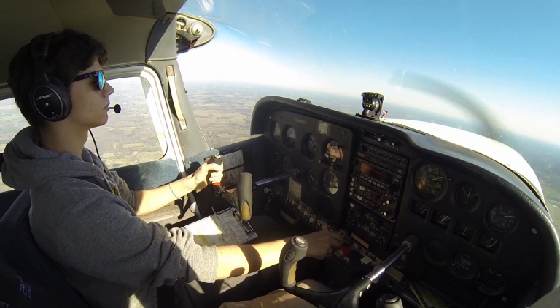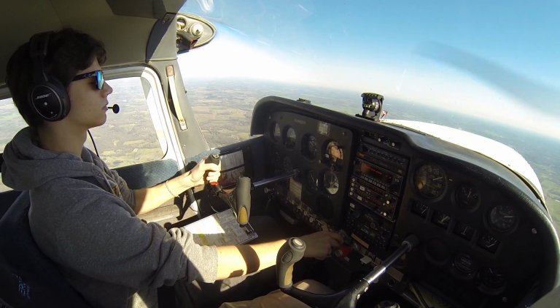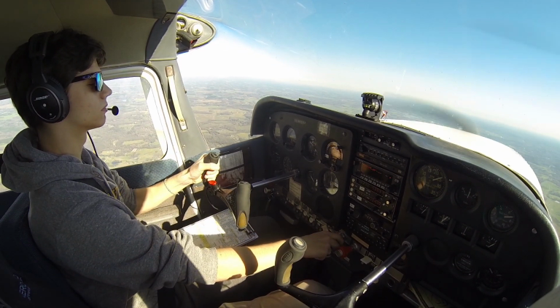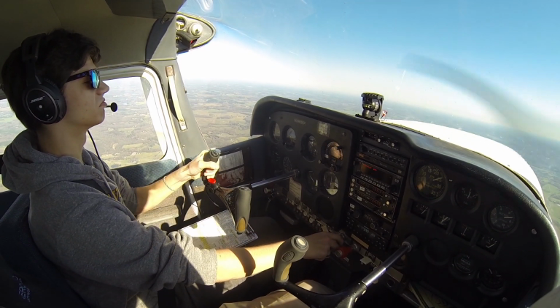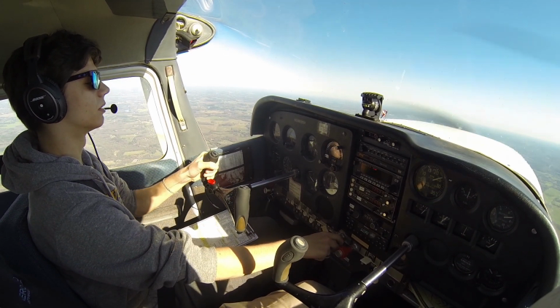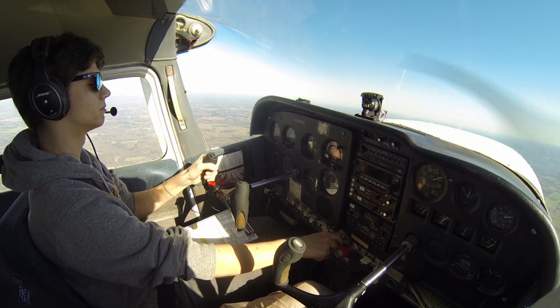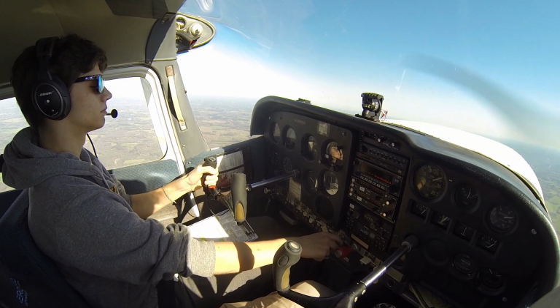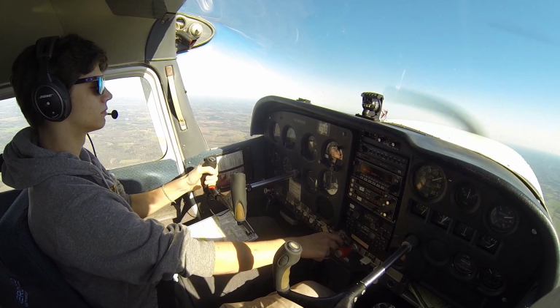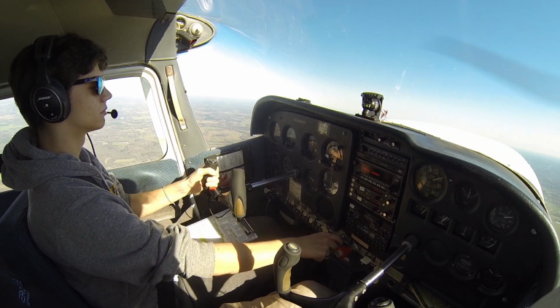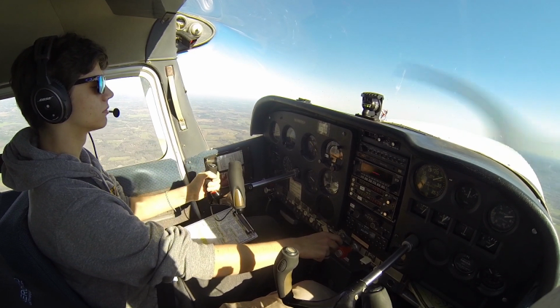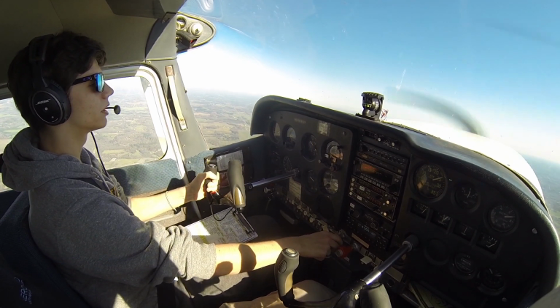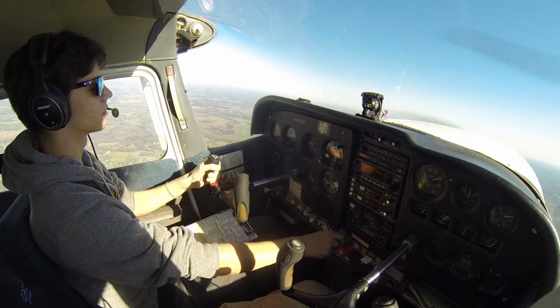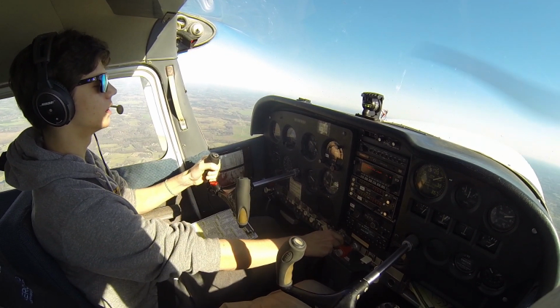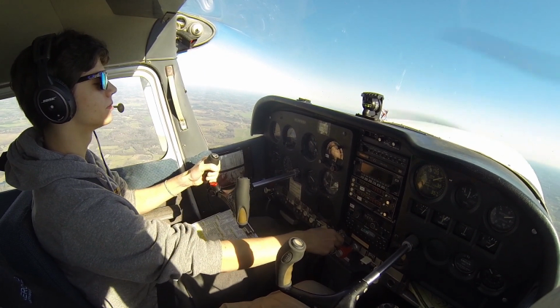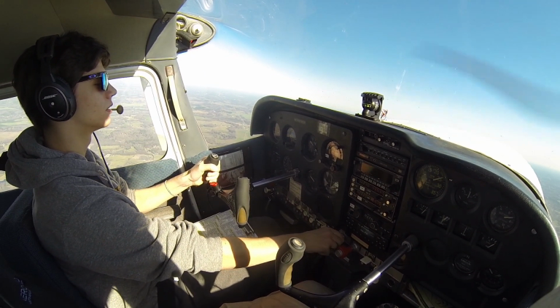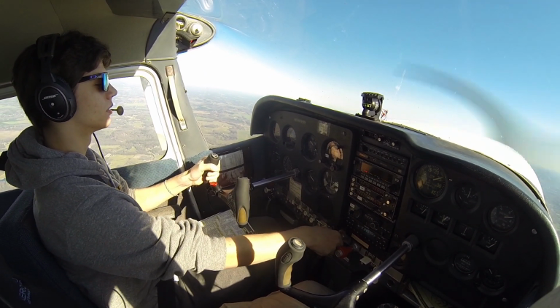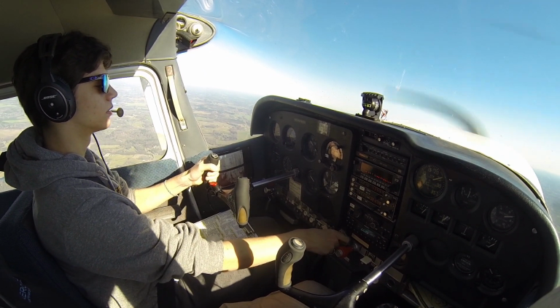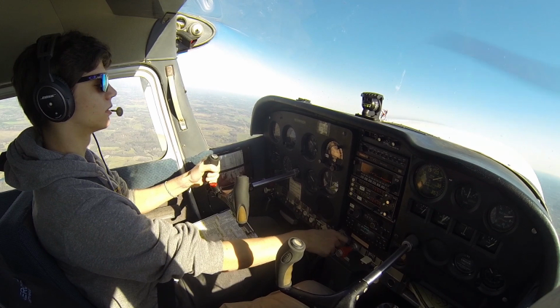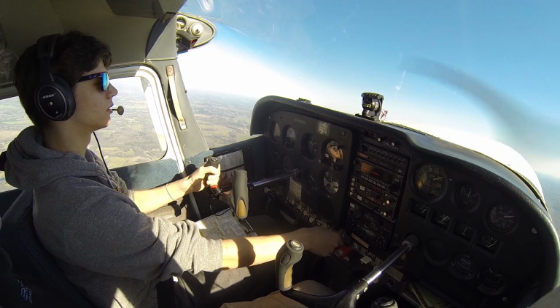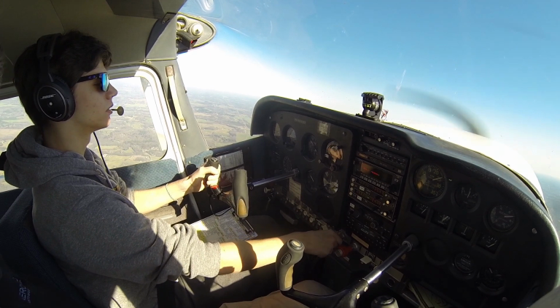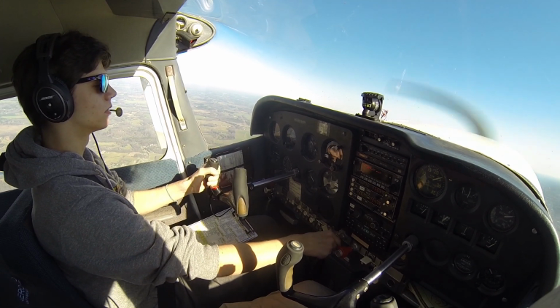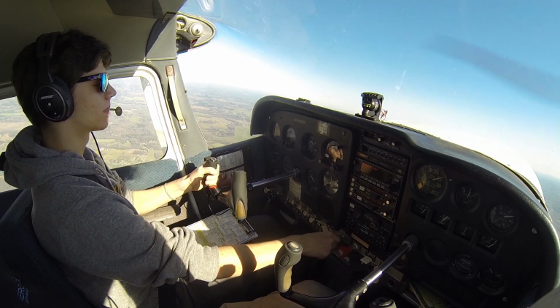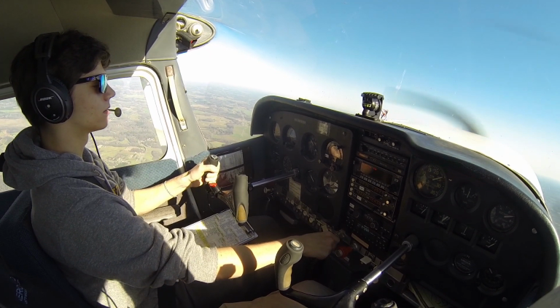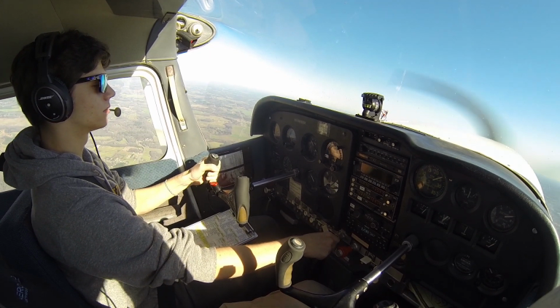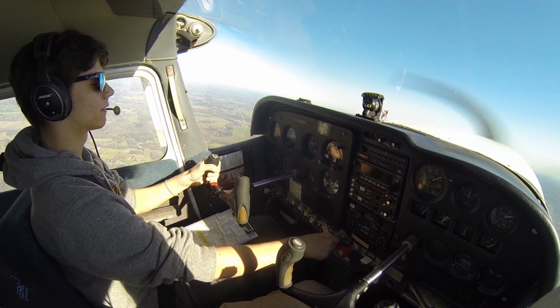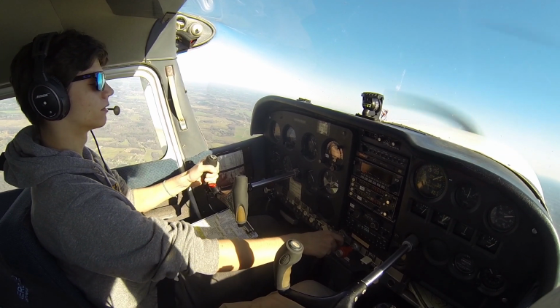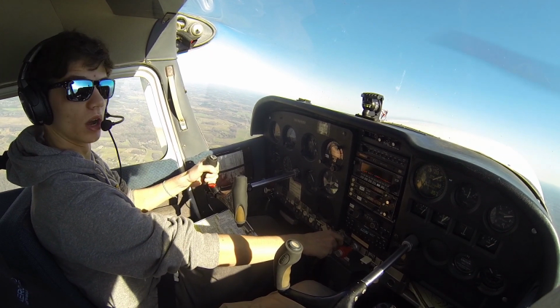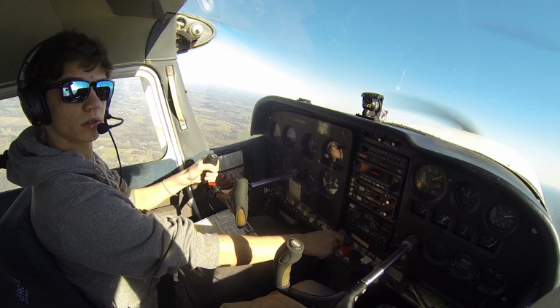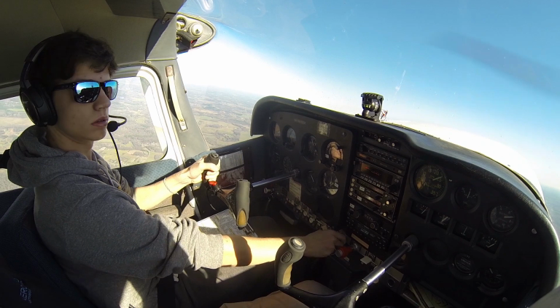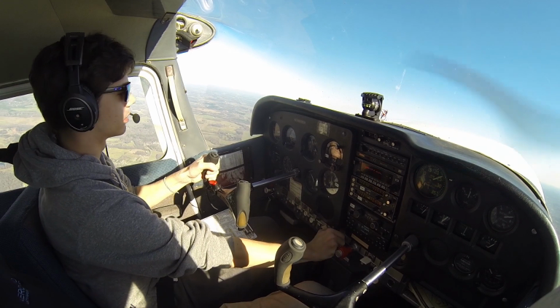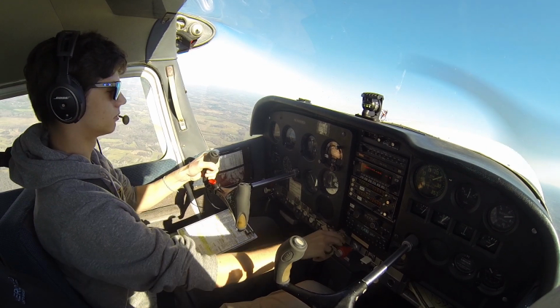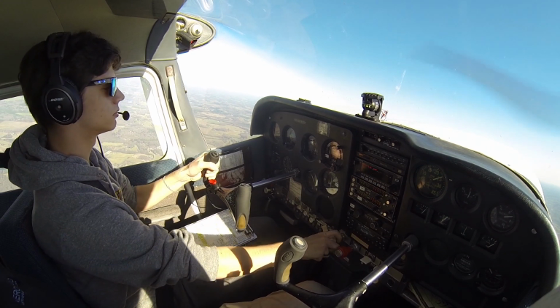No need to get in a rush, take your time. Just get it stabilized. There's our climb. Five mile final — start increasing your back pressure. Power on. Power on. We're climbing out, we're leaving the airport.